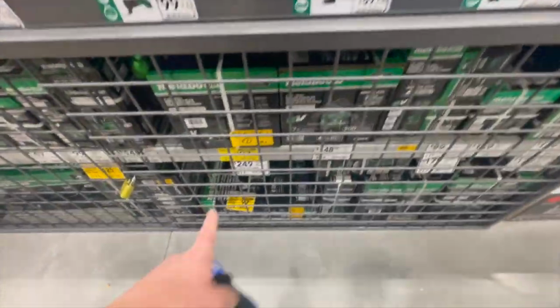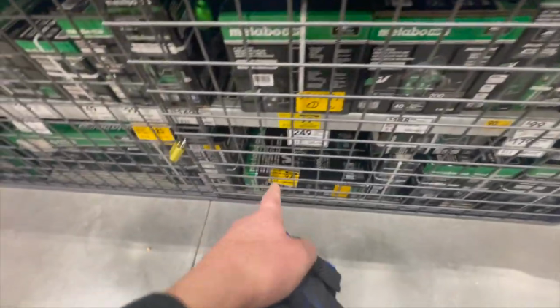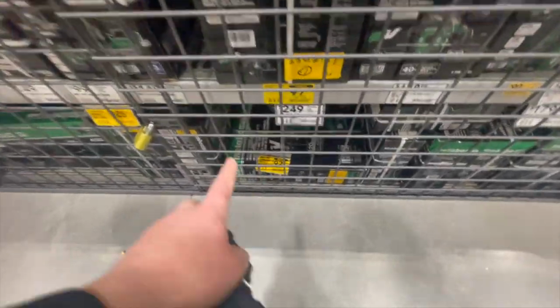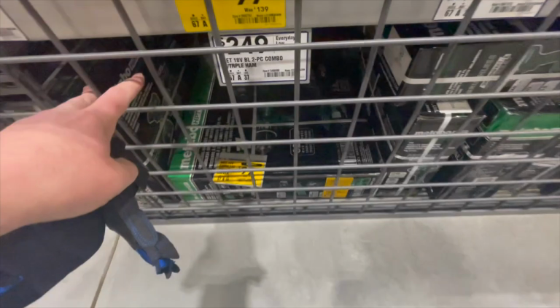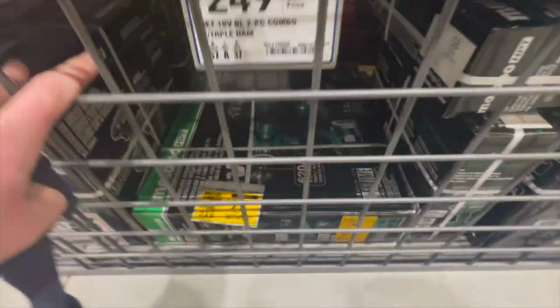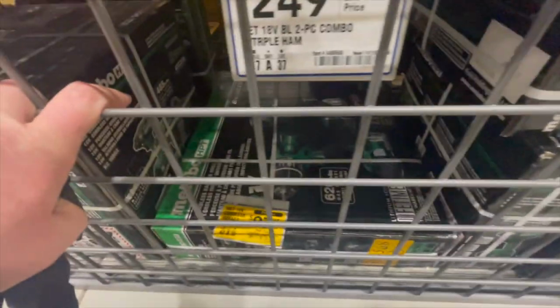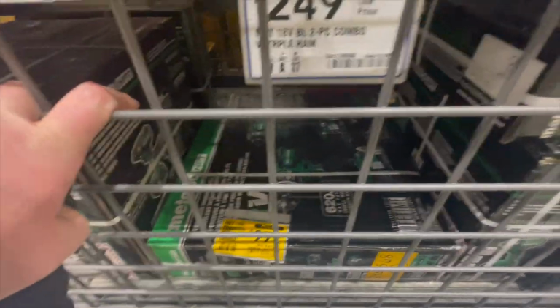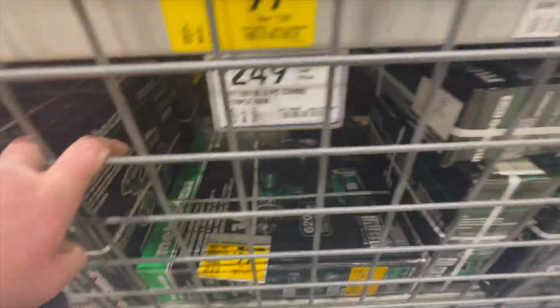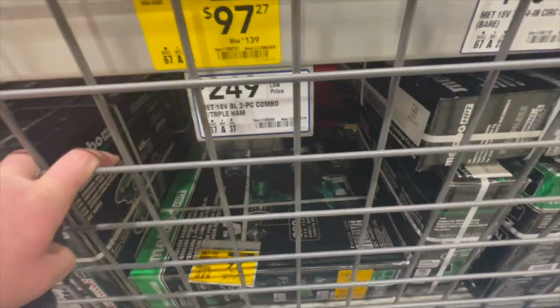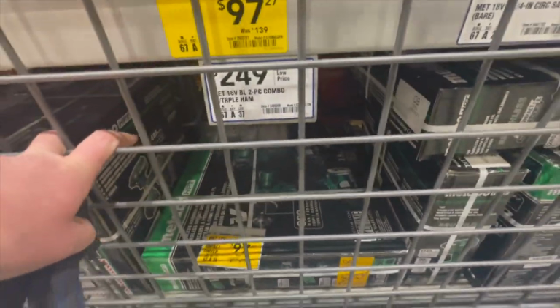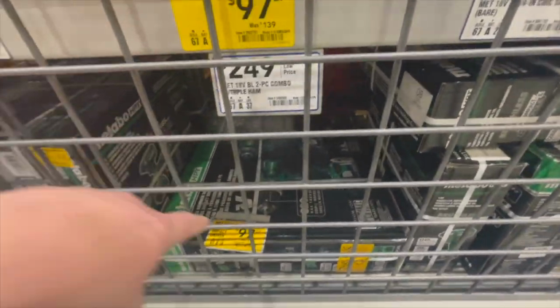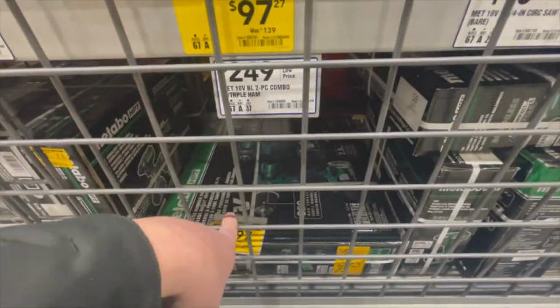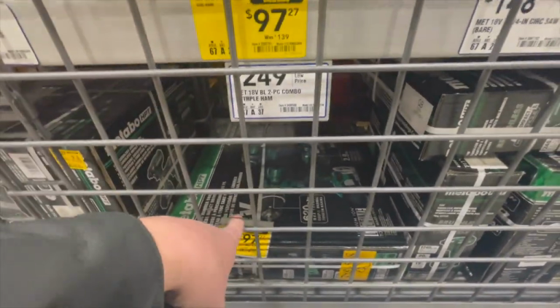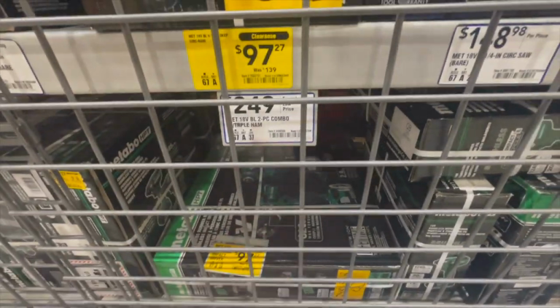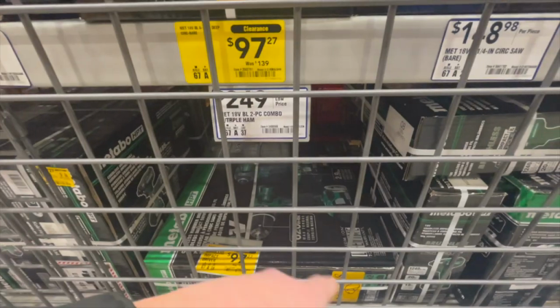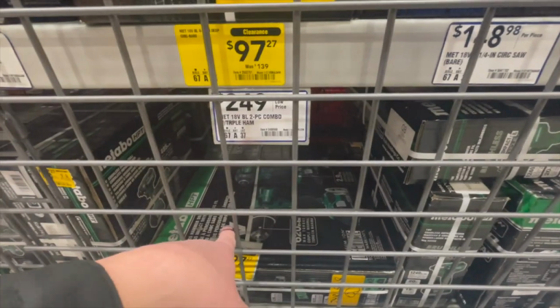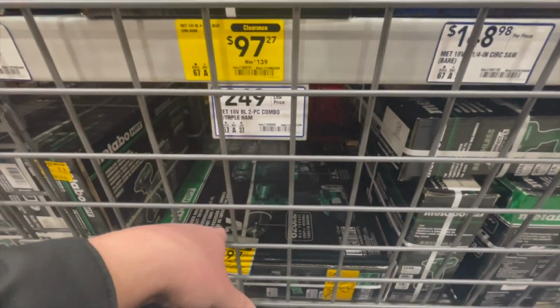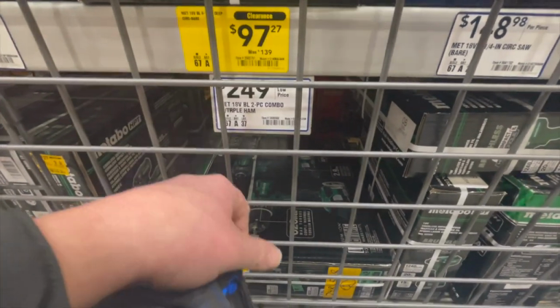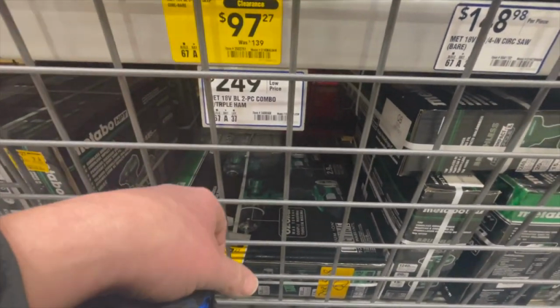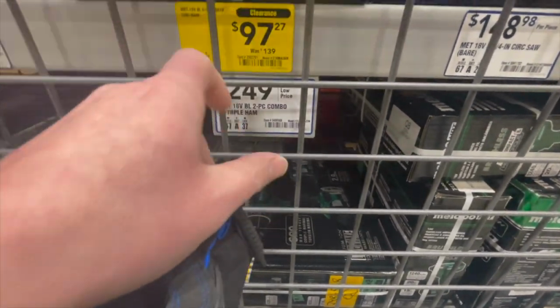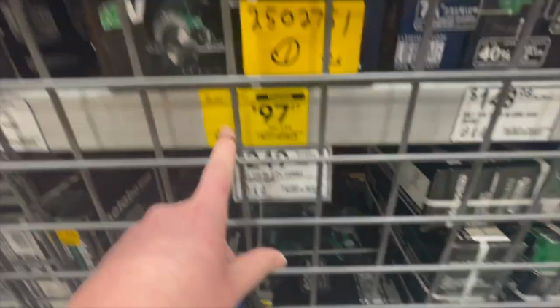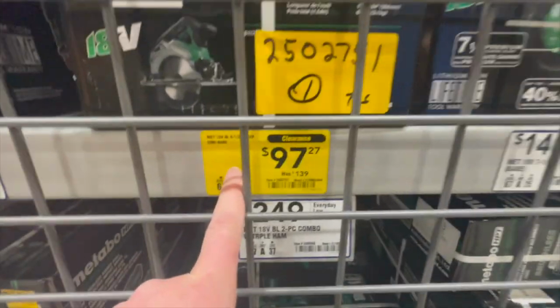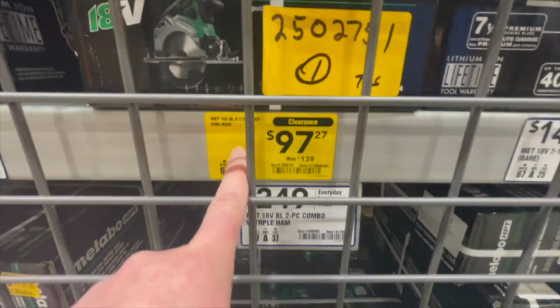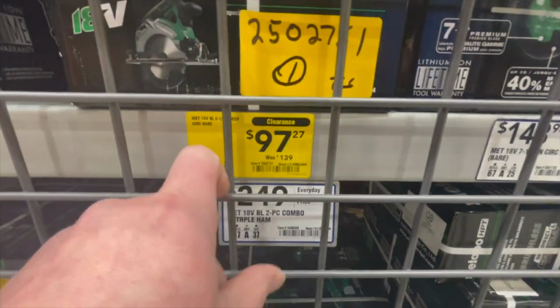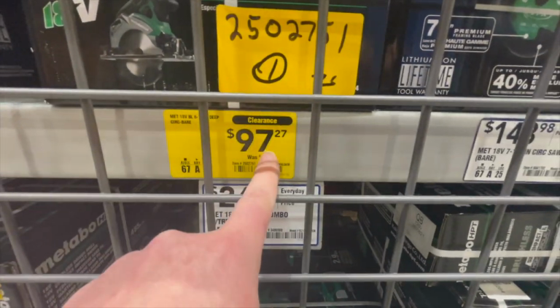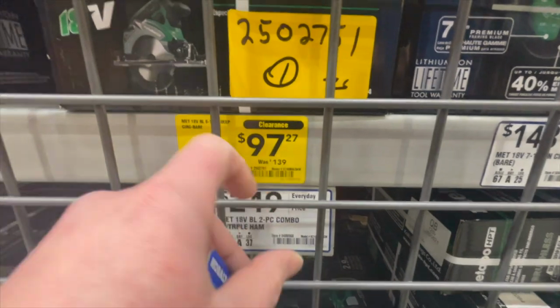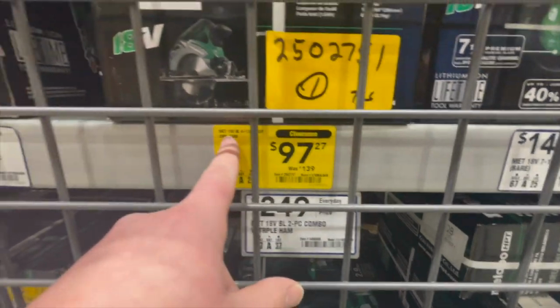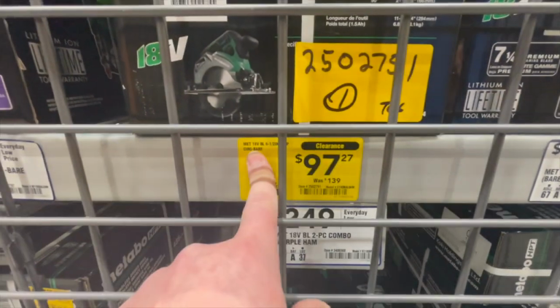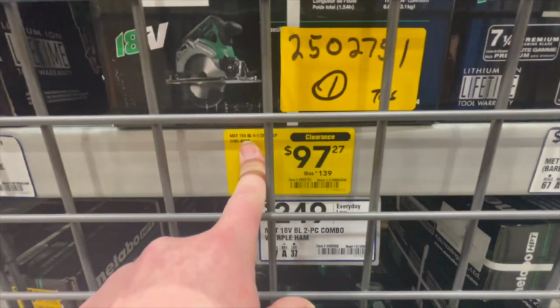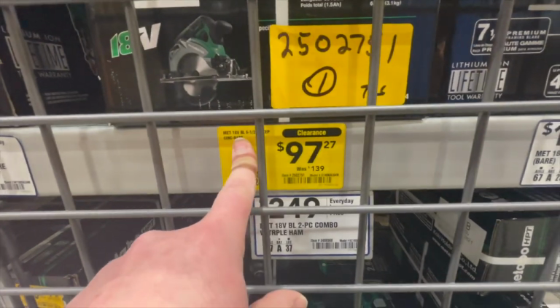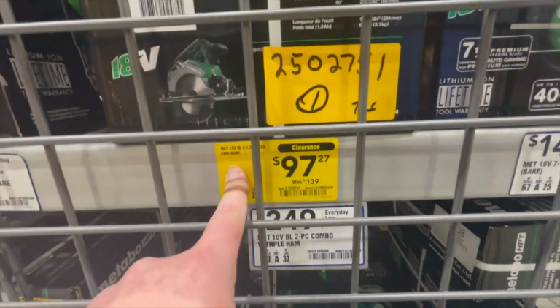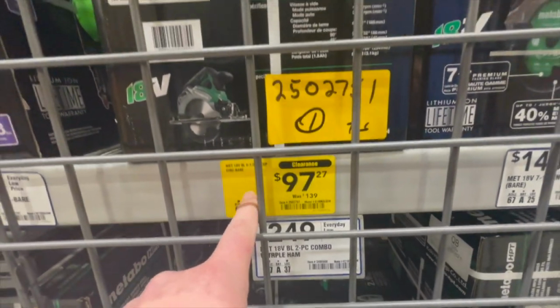There's a Metabo kit for $97, and their cordless impact driver — plus $97, down from $139, for their 6.5-inch deep circular saw.